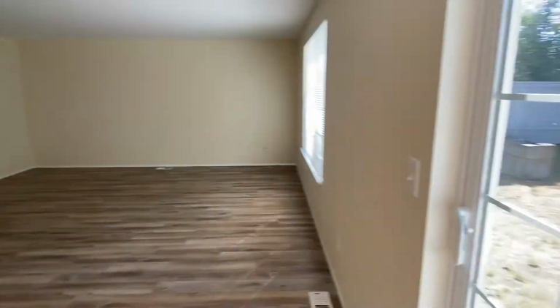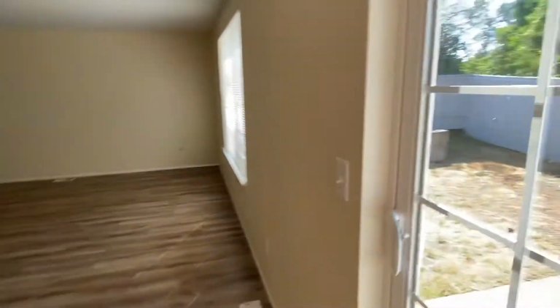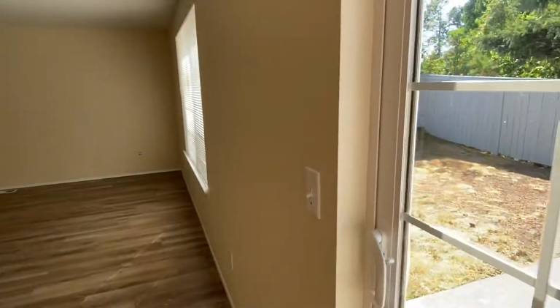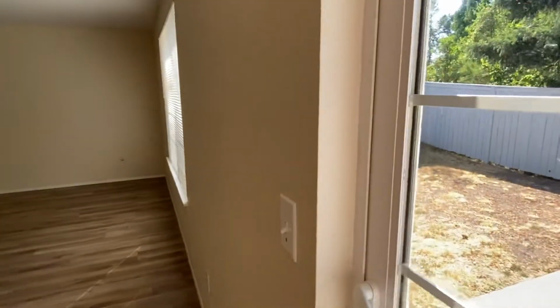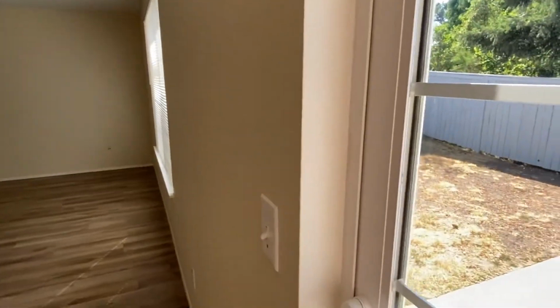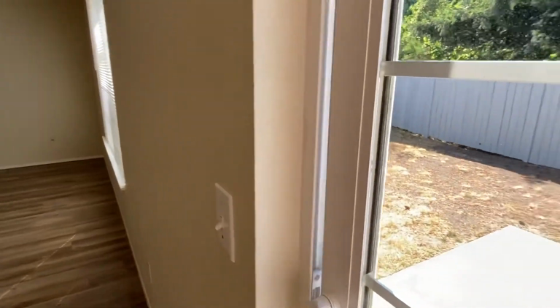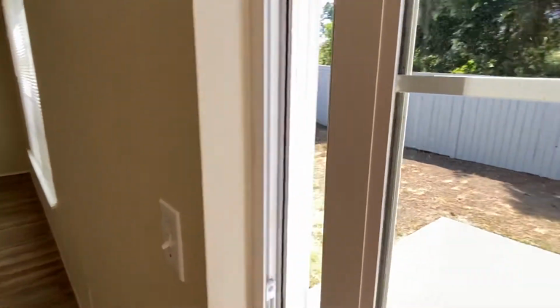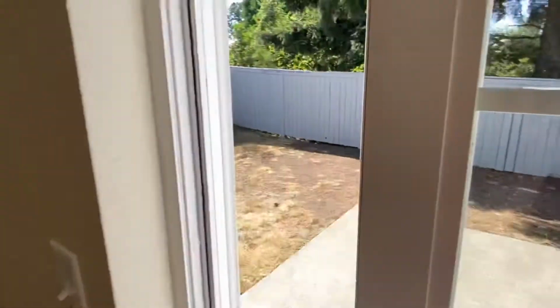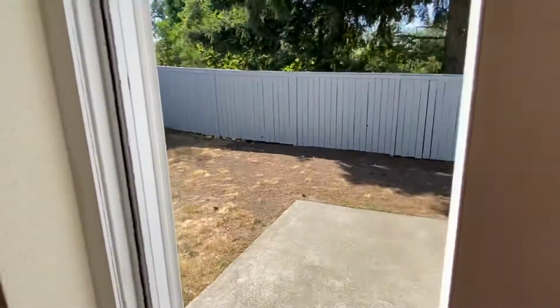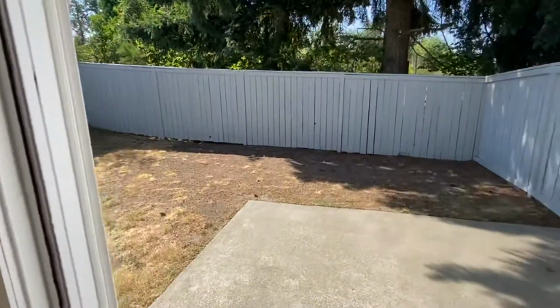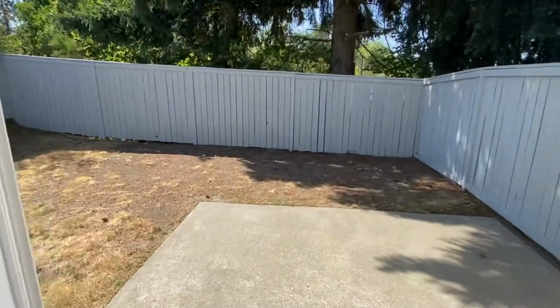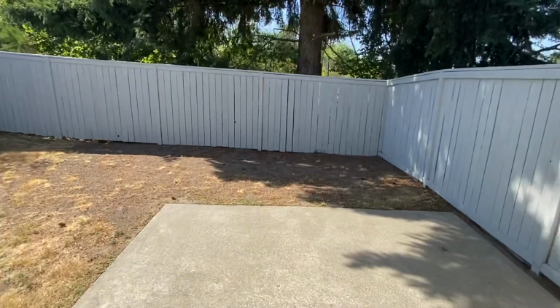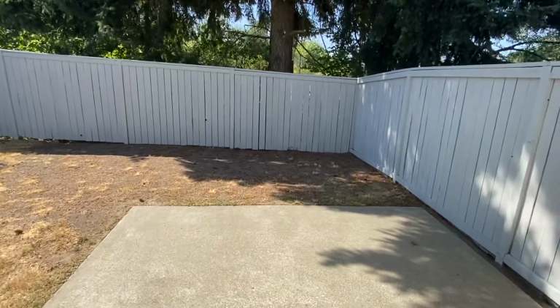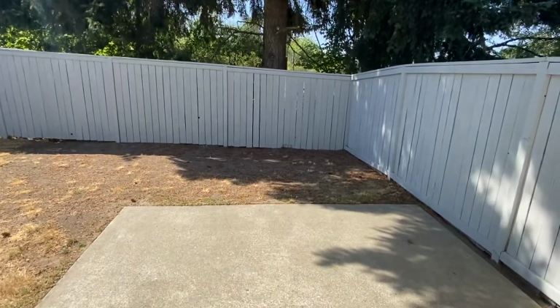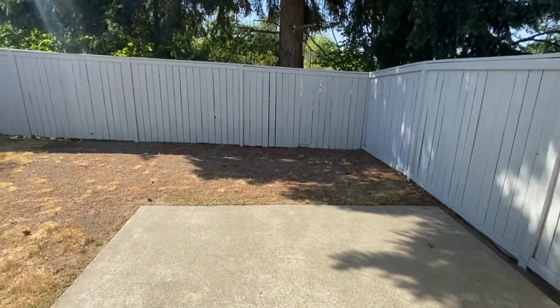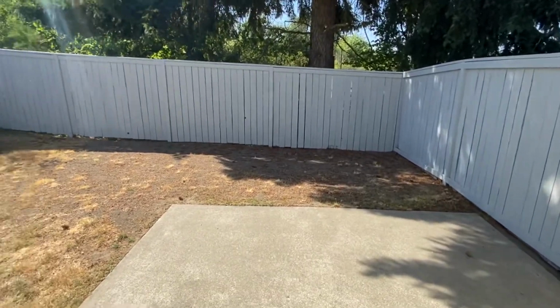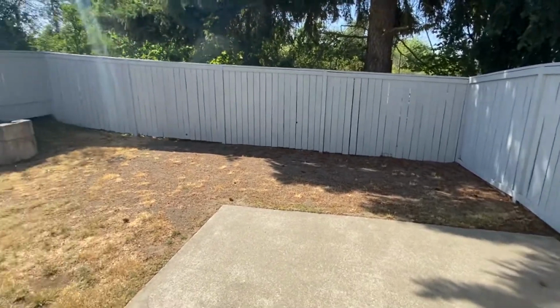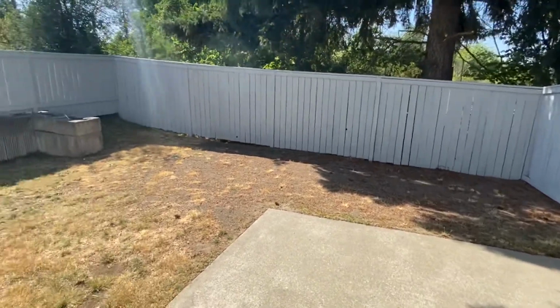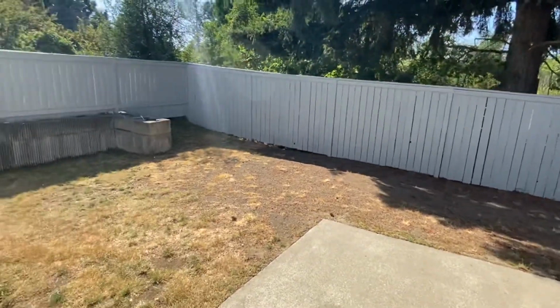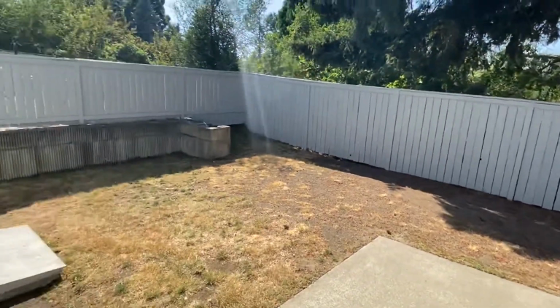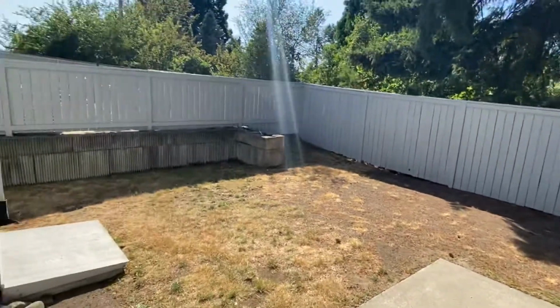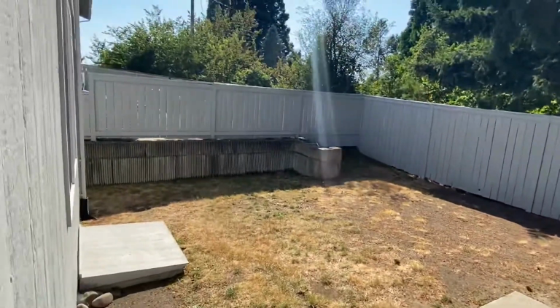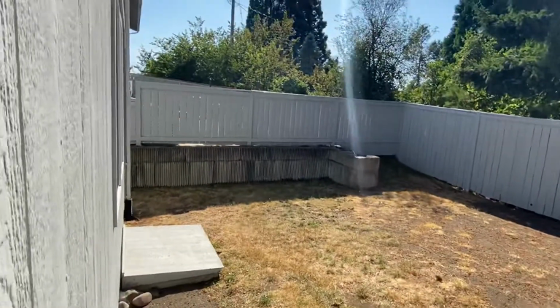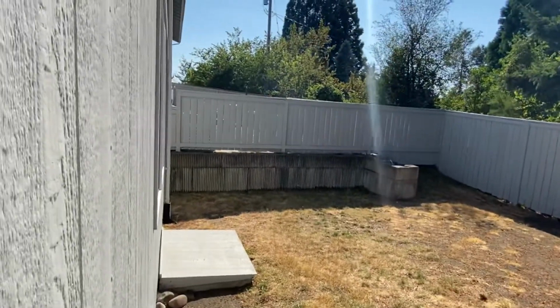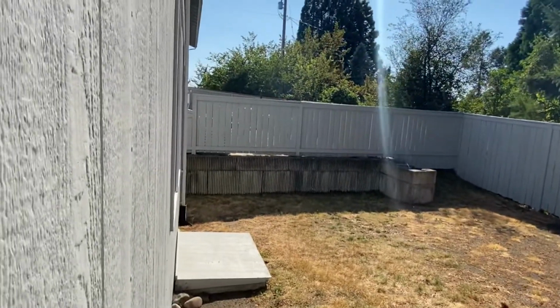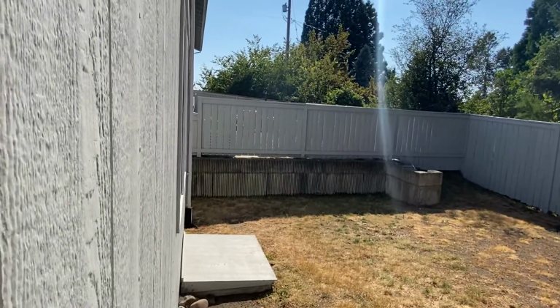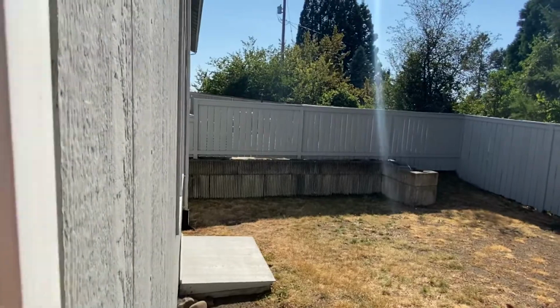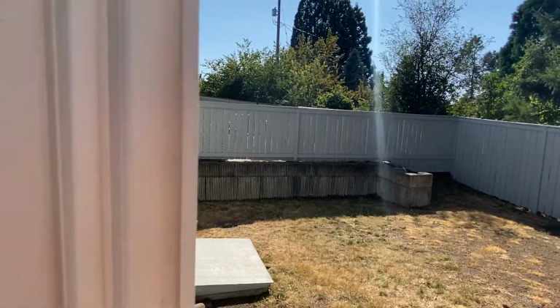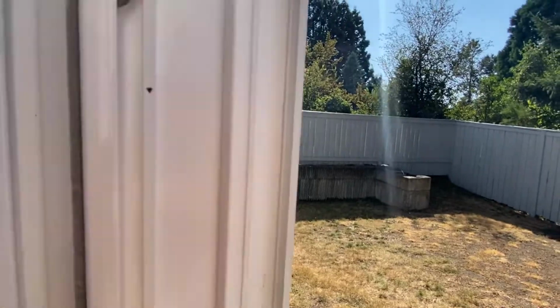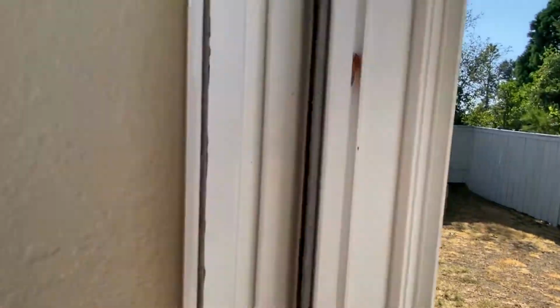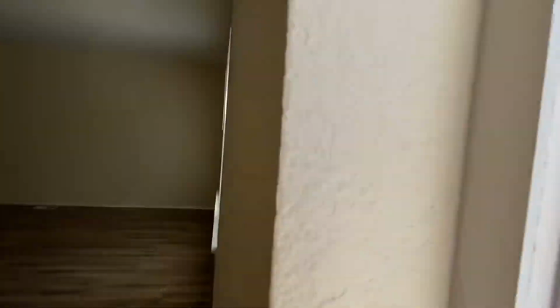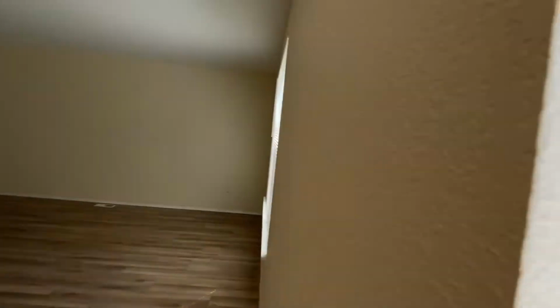Taking a quick peek at the backyard while we're right here — it's partially fenced. There's a fence down the side and back, but it's not completely fenced over to the side of the house on that side.